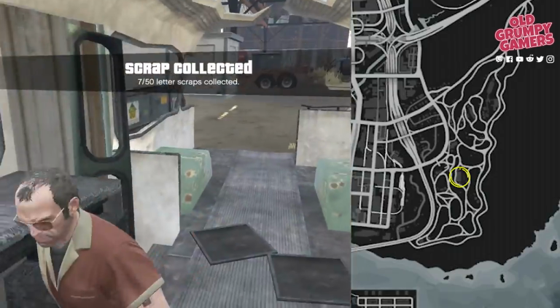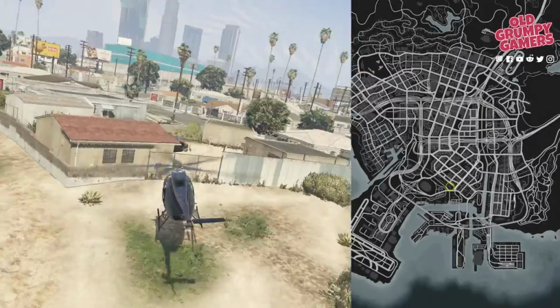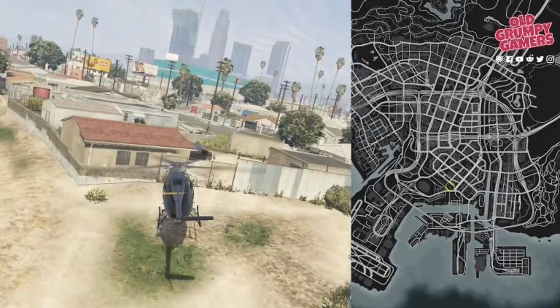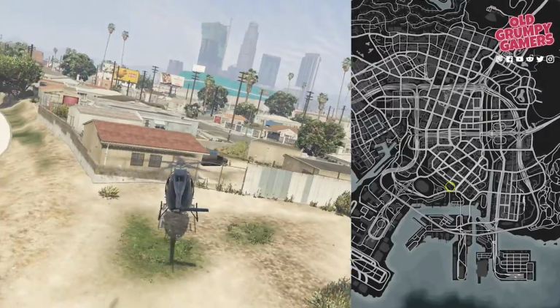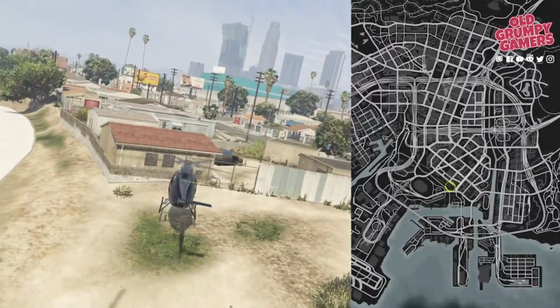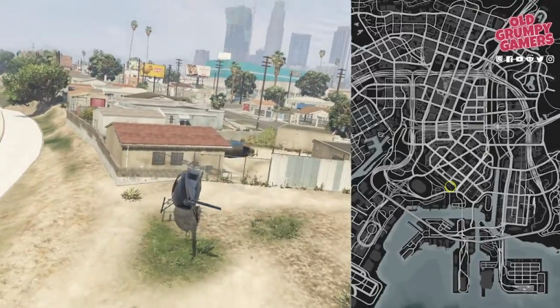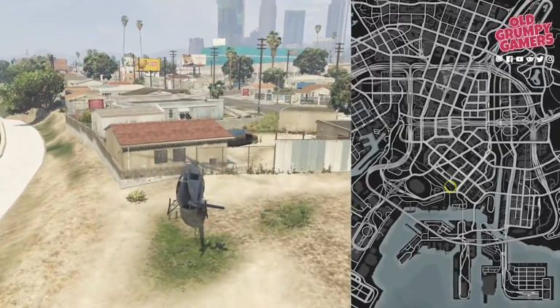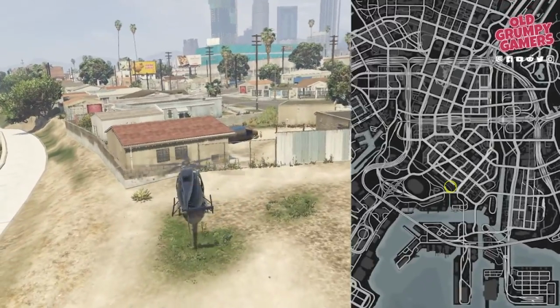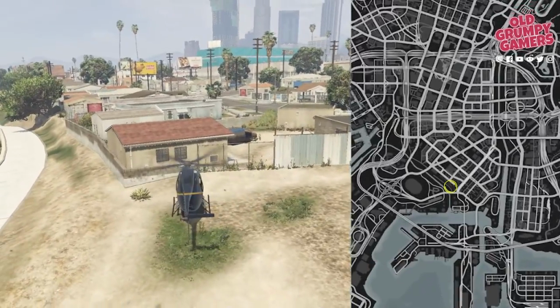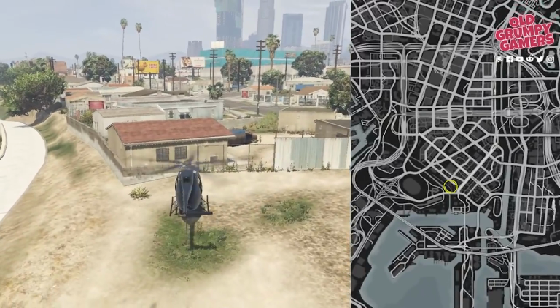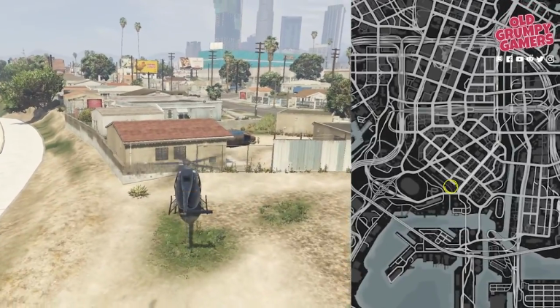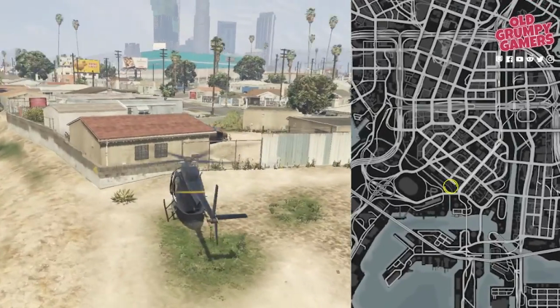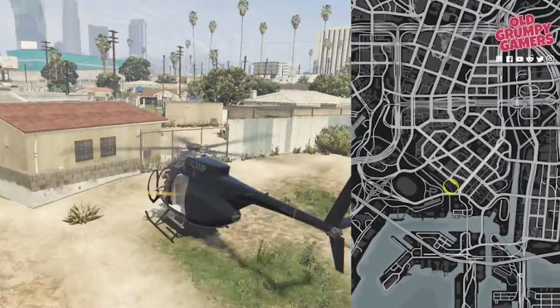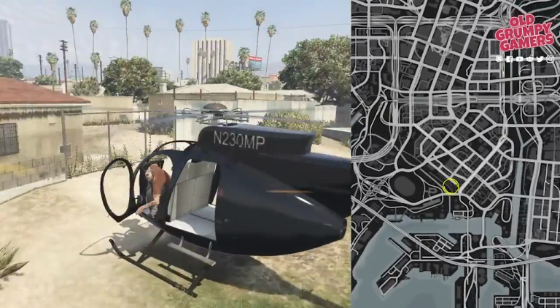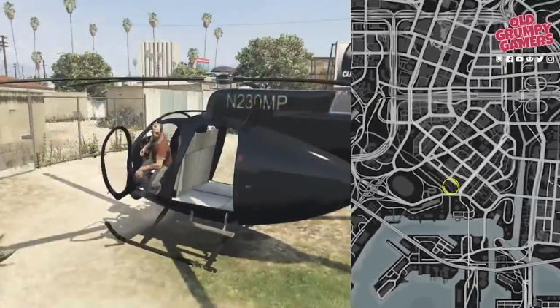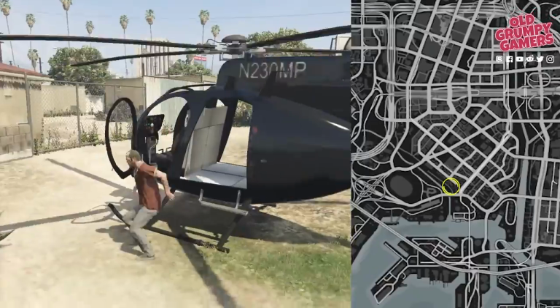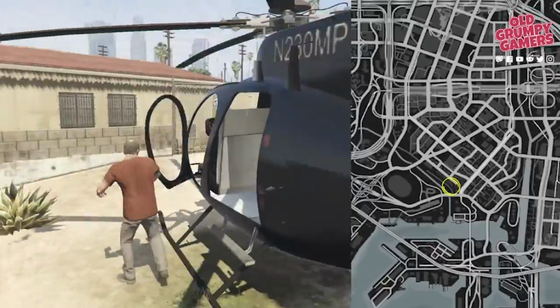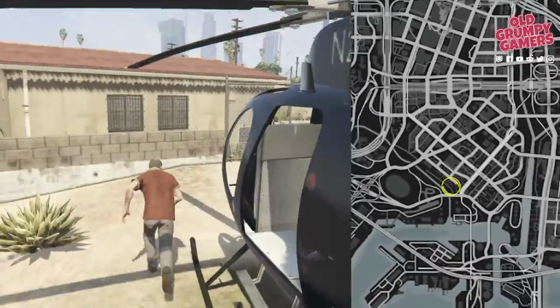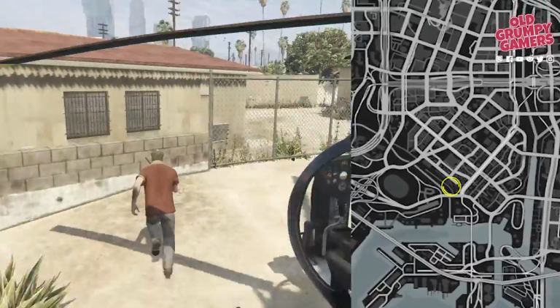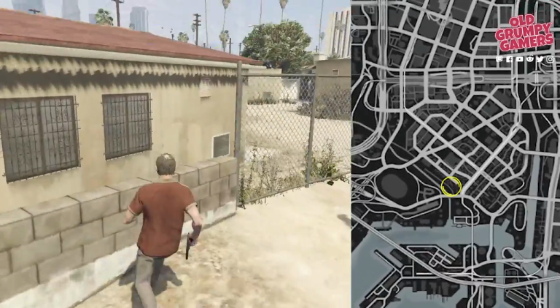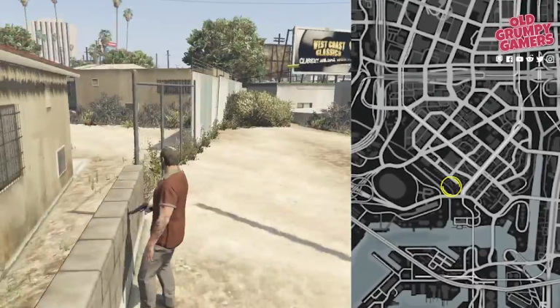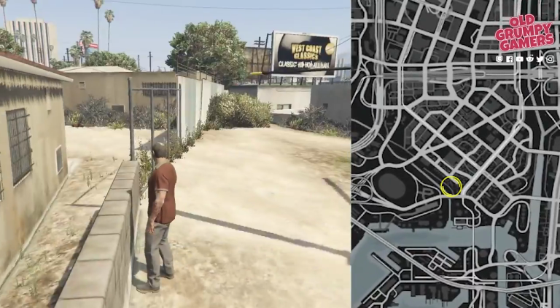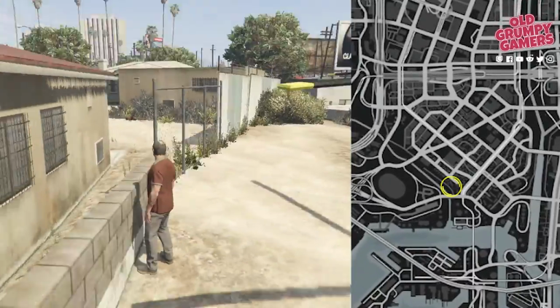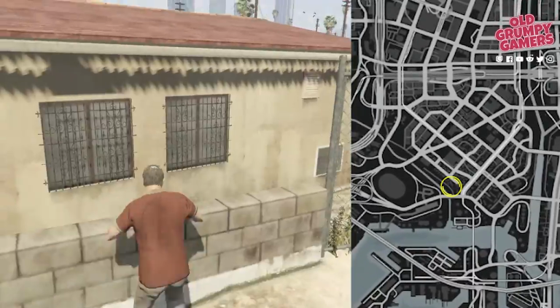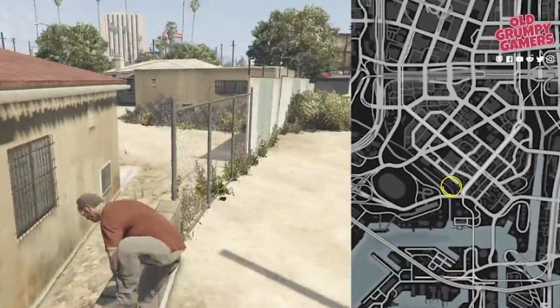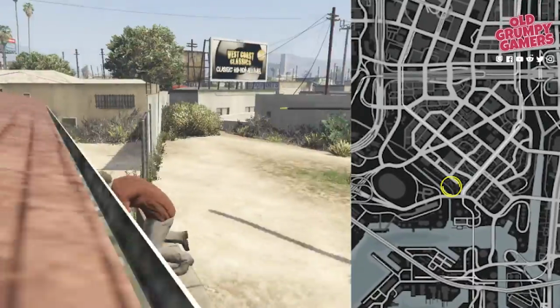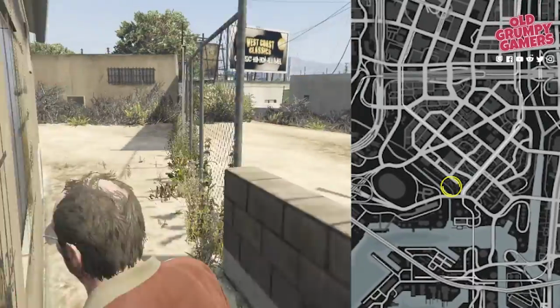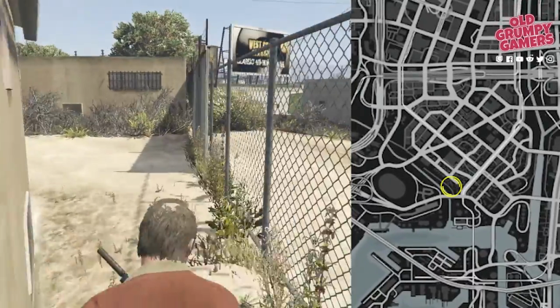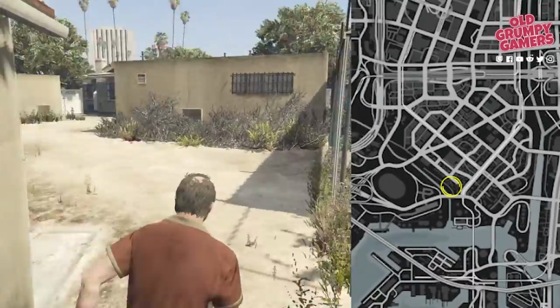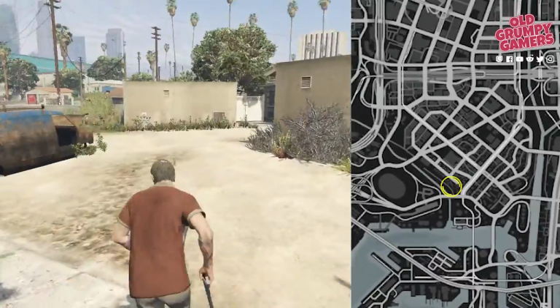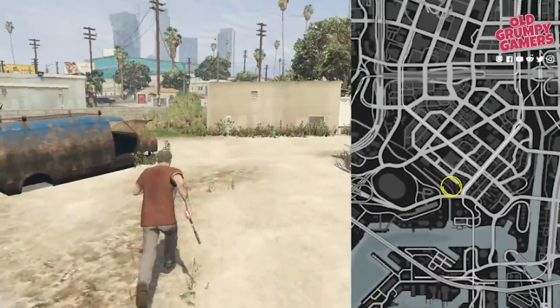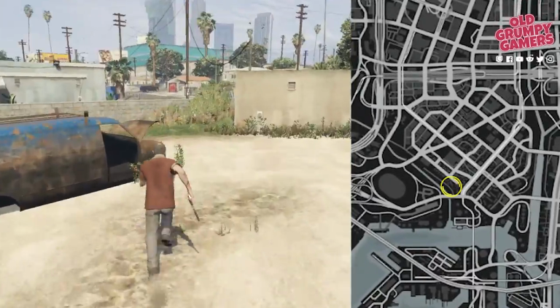For the seventh scrap we're heading to an old estate near the stormwater channel. Look for the letter on the back step of this old gray building.